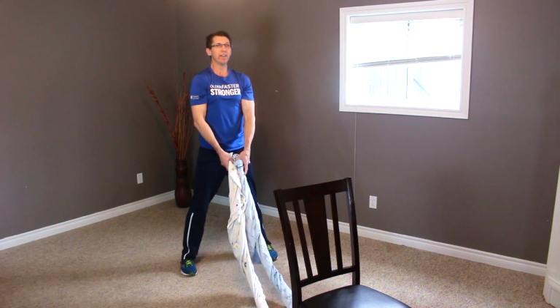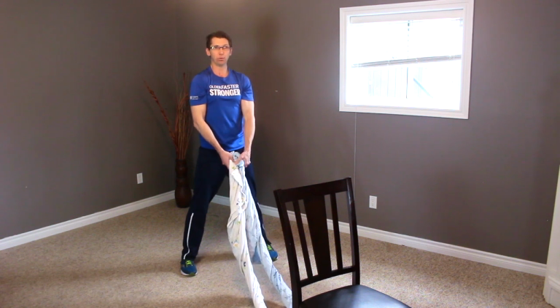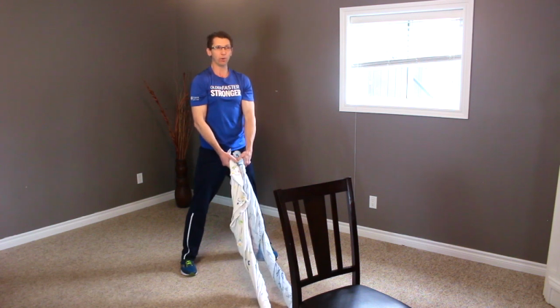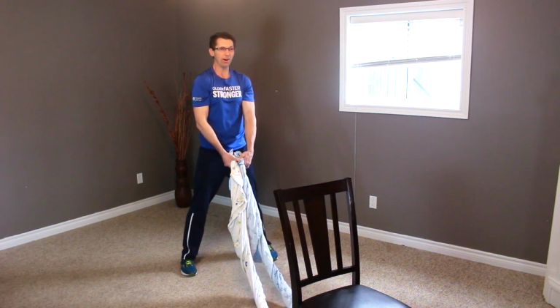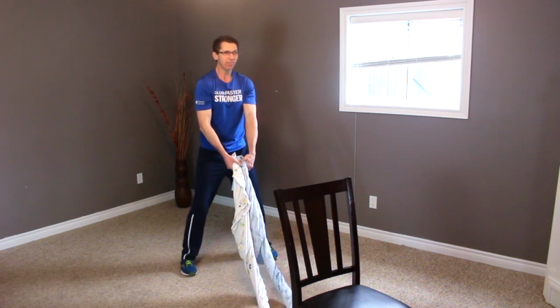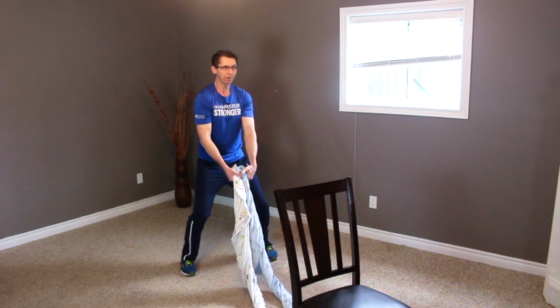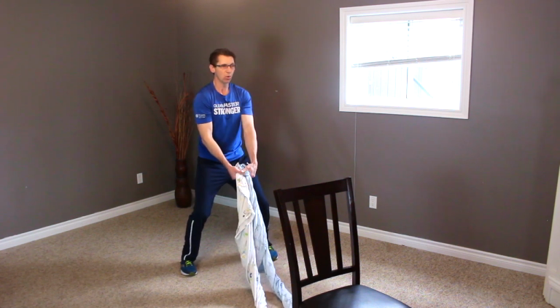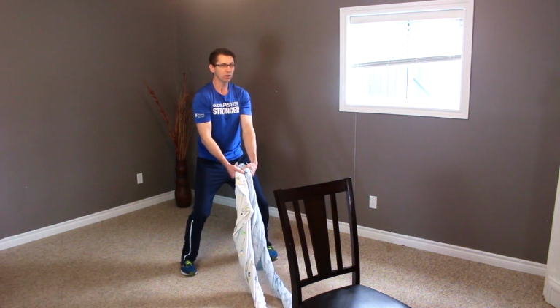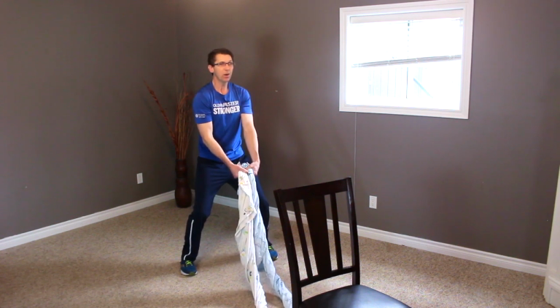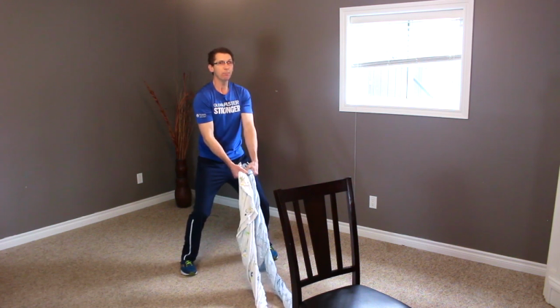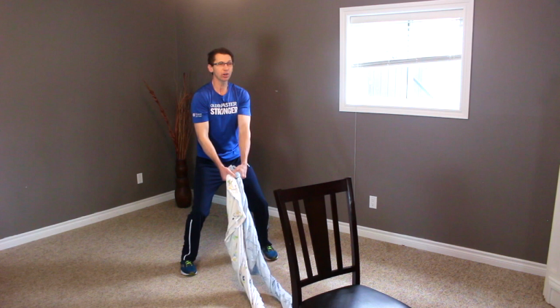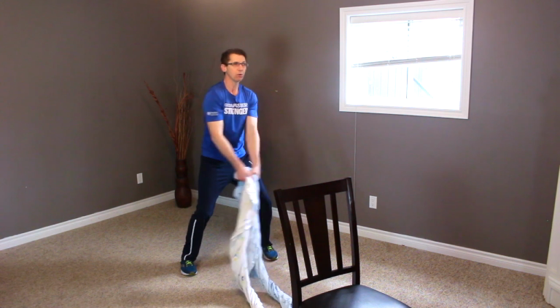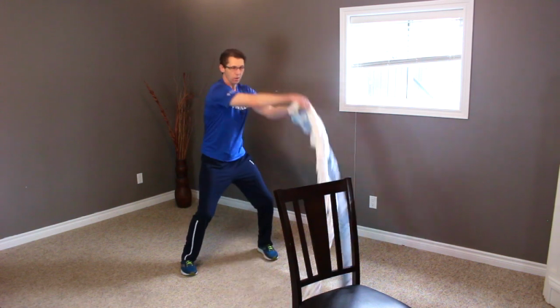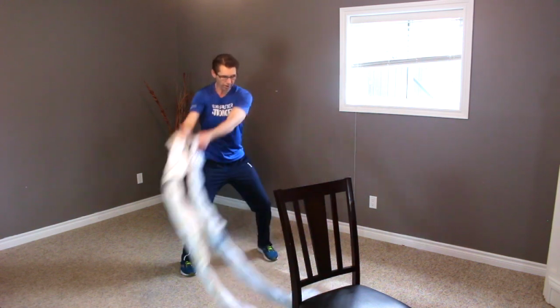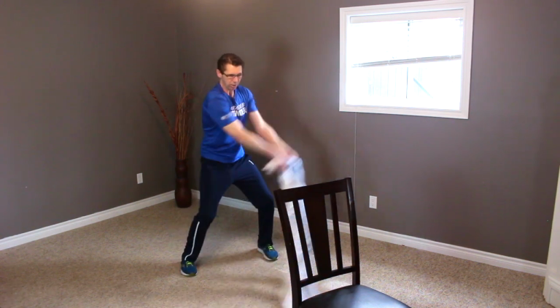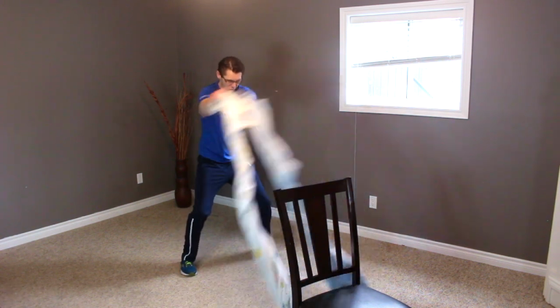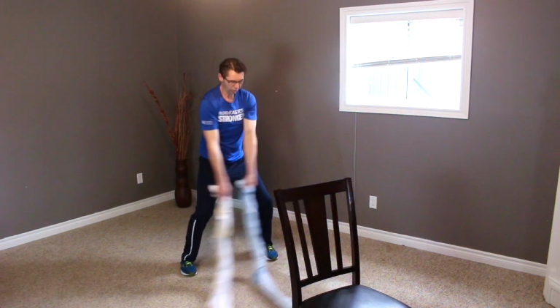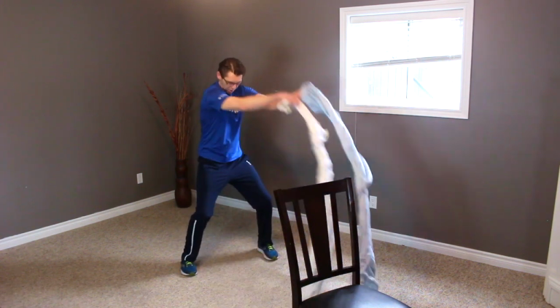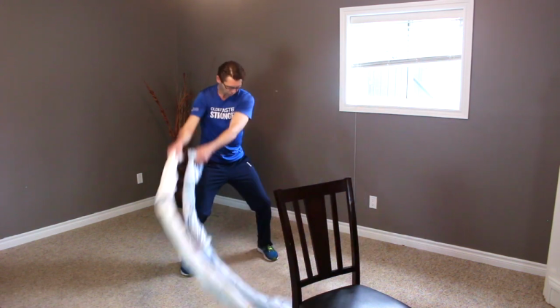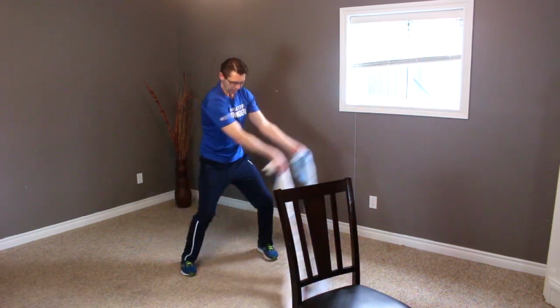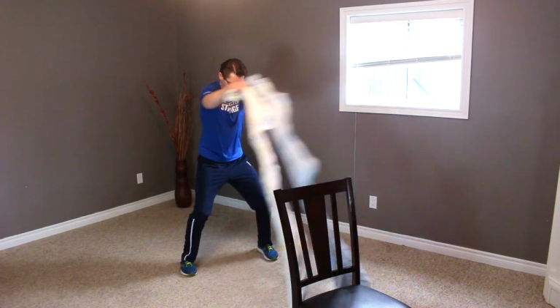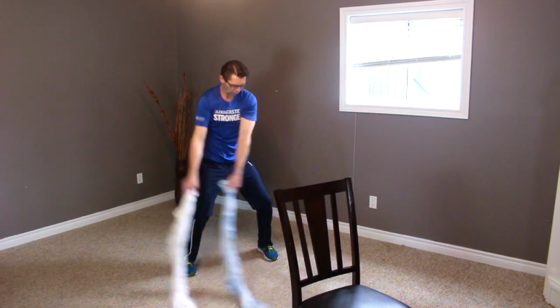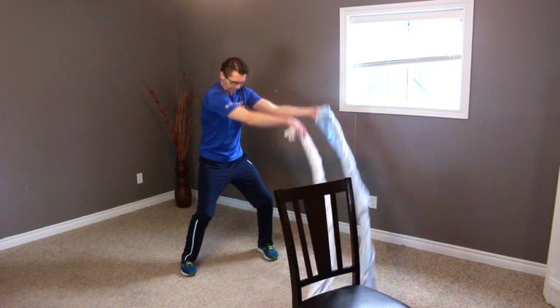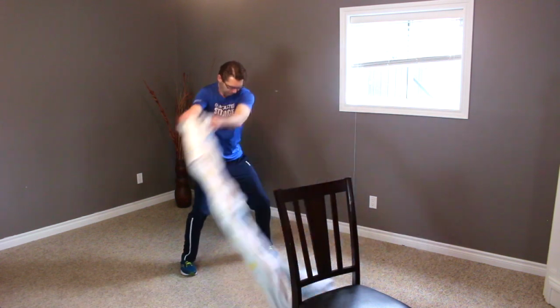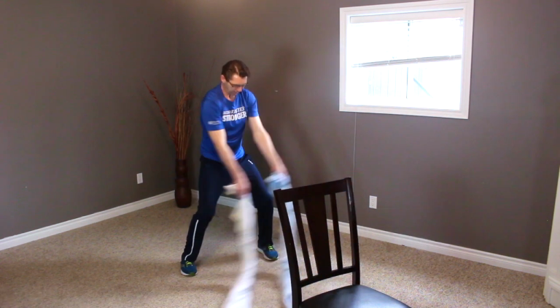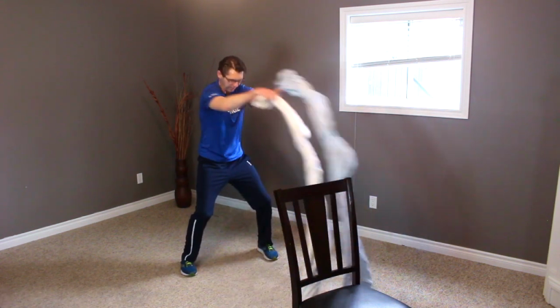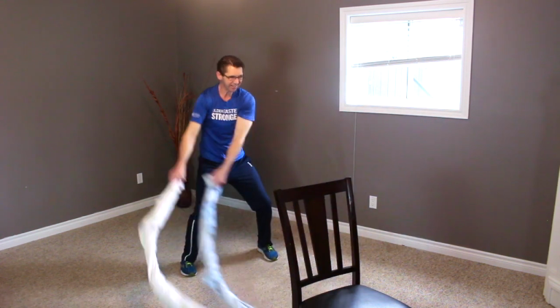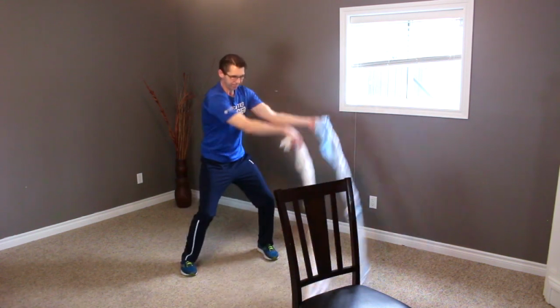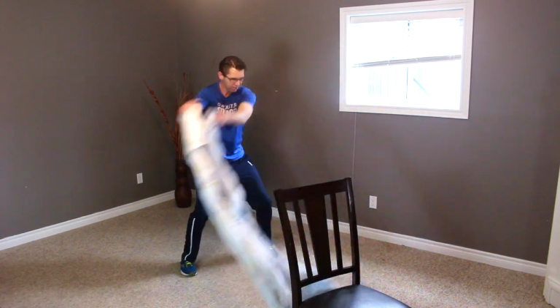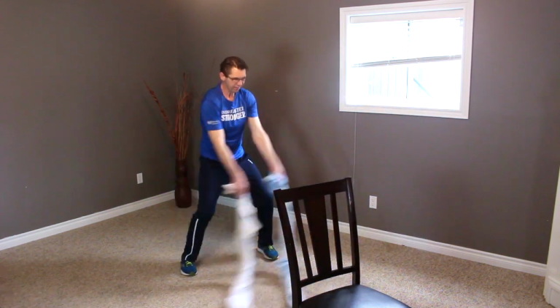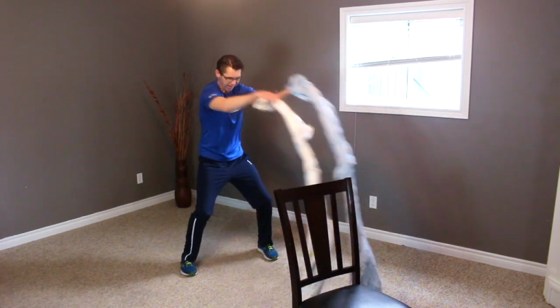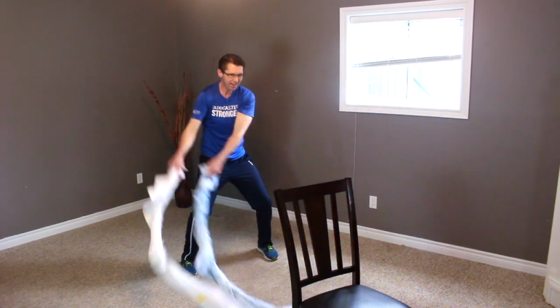In through the nose, out through the mouth. Coming down in squat position. Big circular motion — one, two, three, four, five, six, seven, and eight.